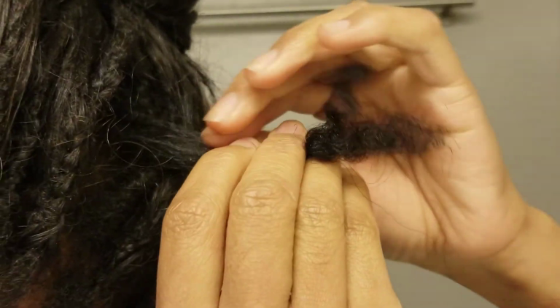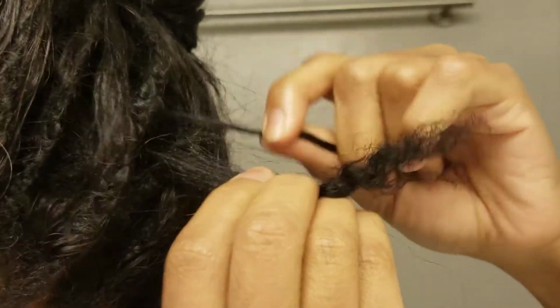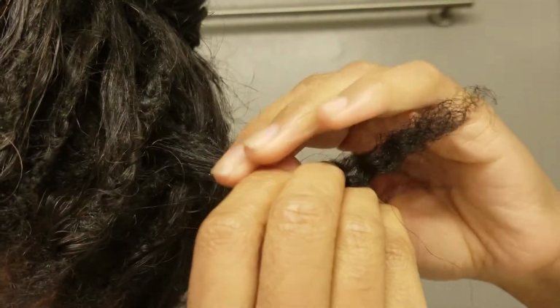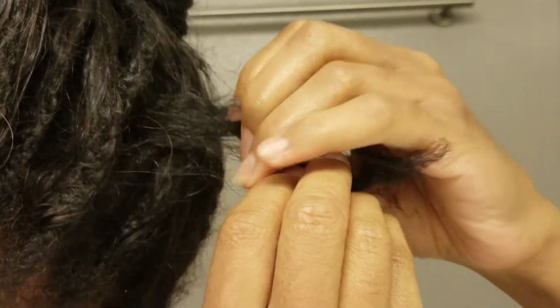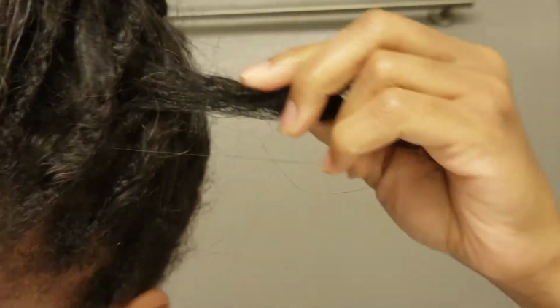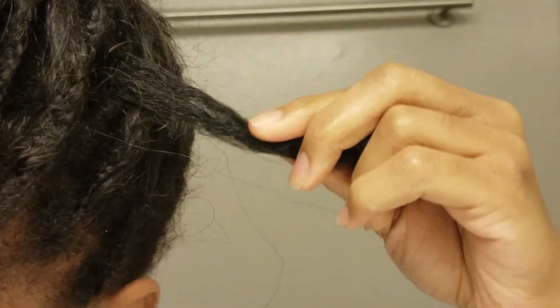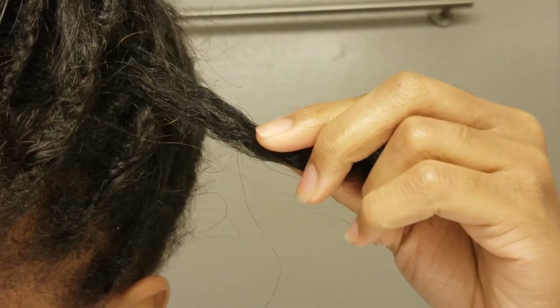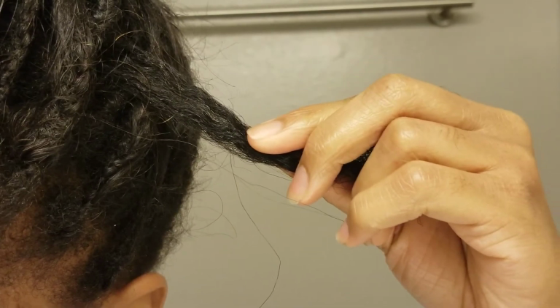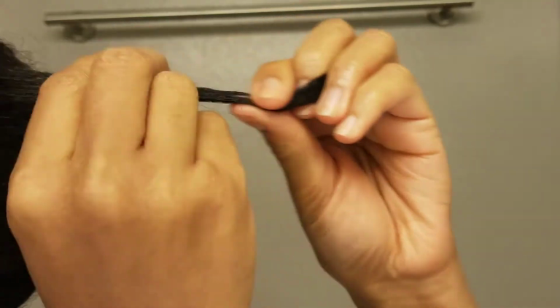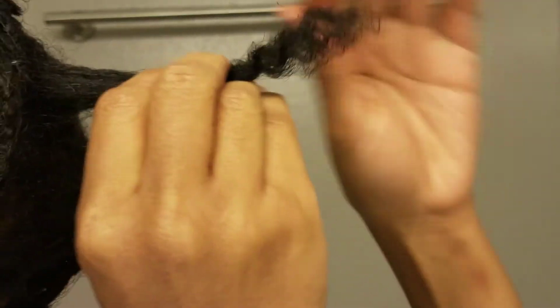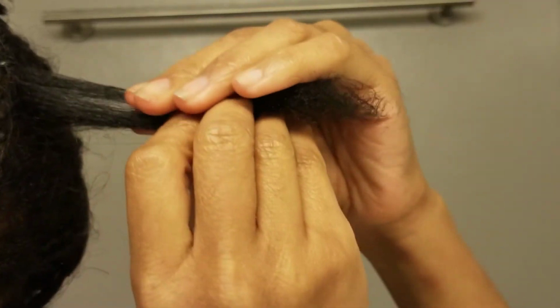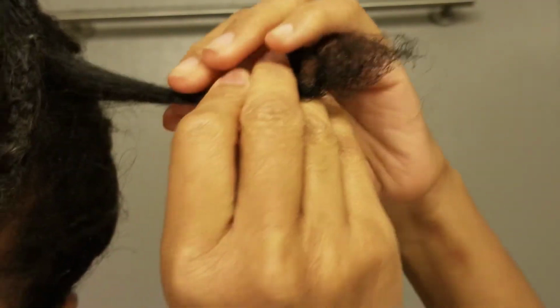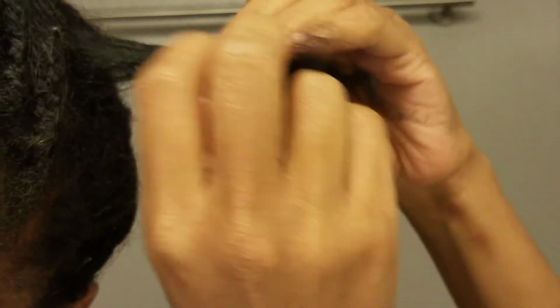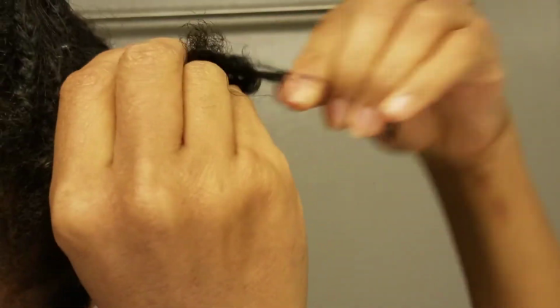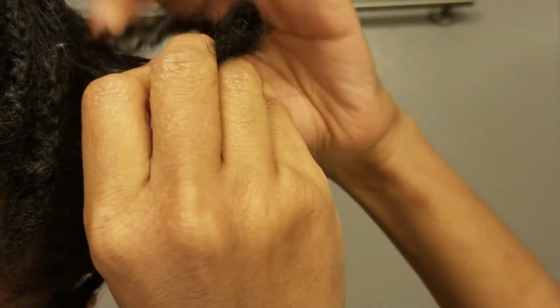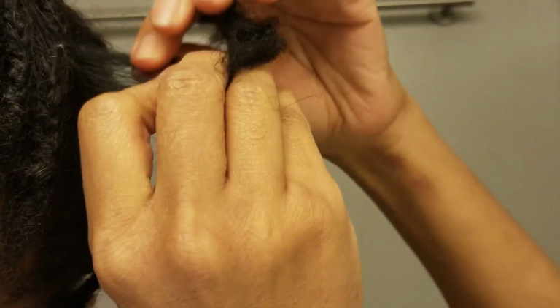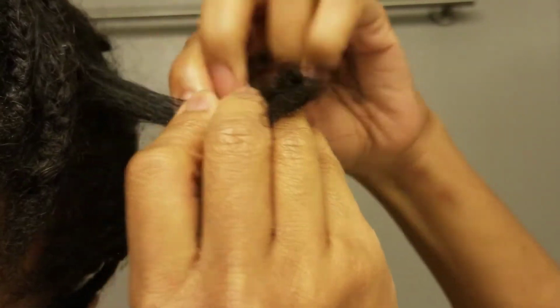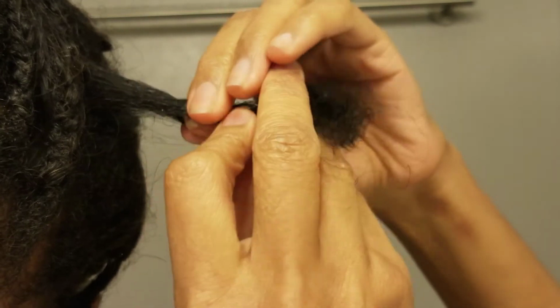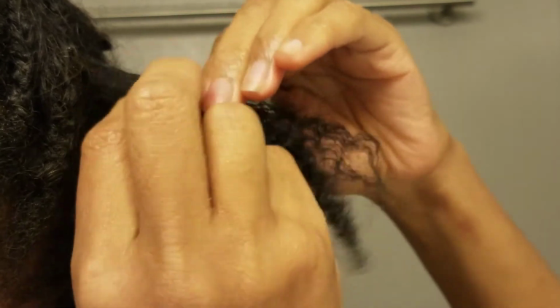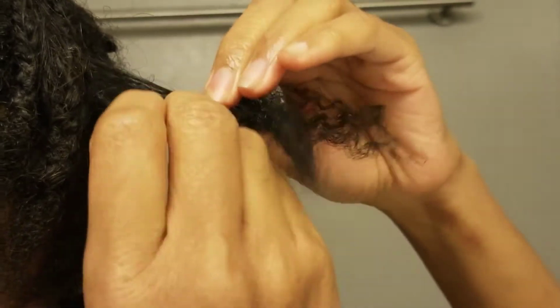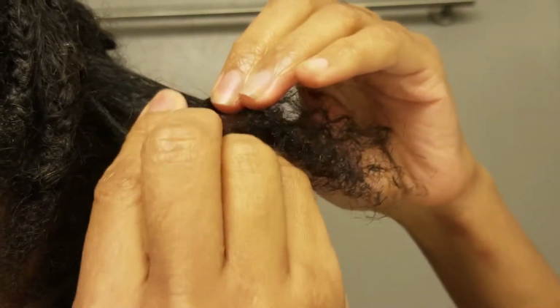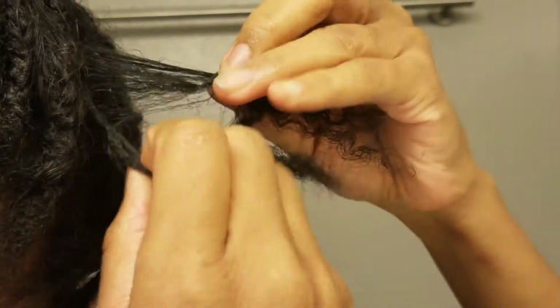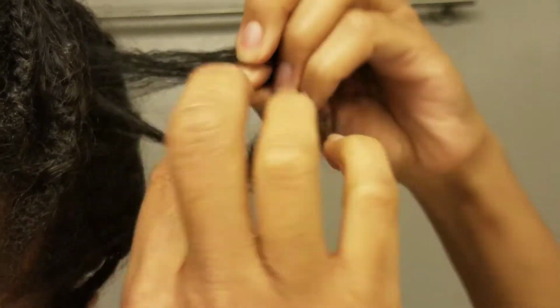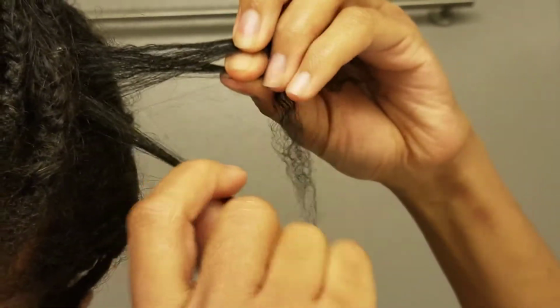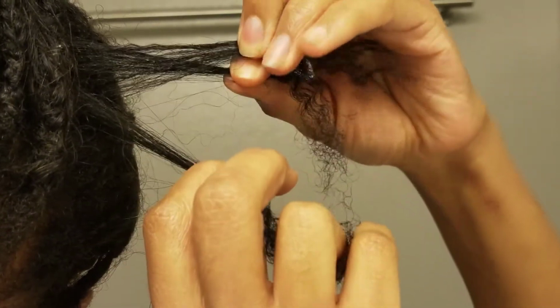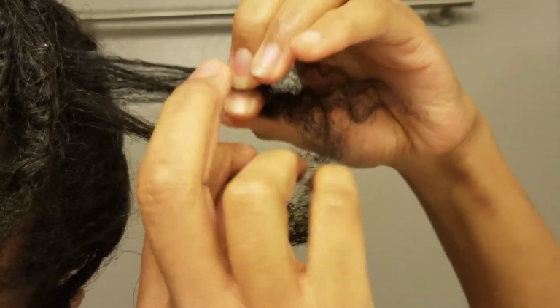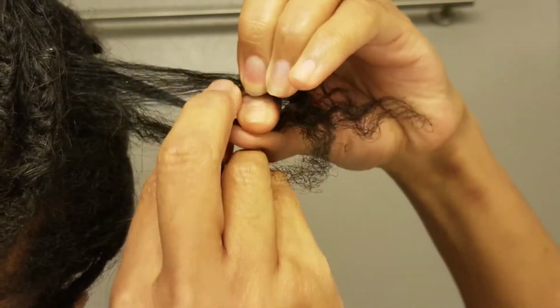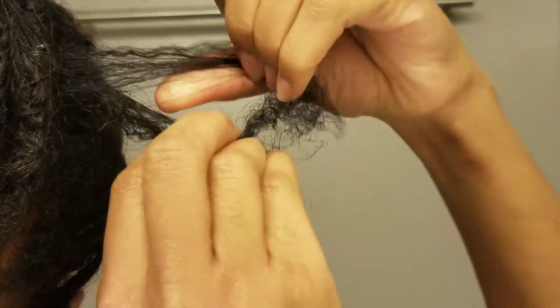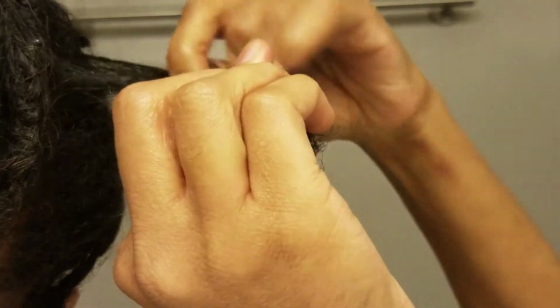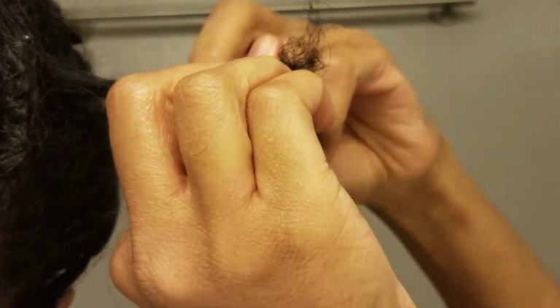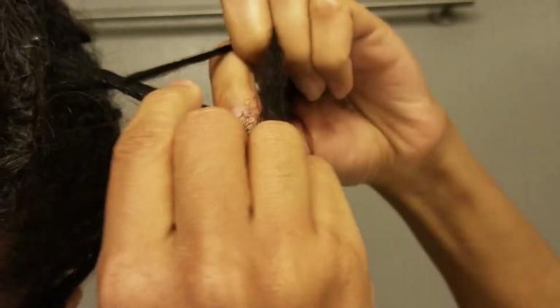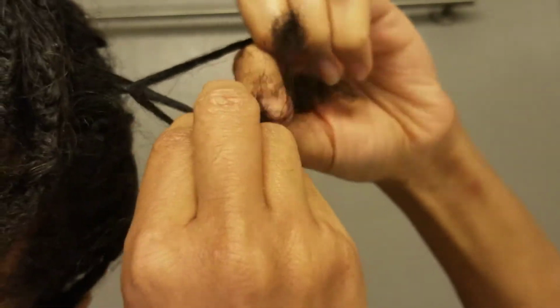There are two ways to do this. You can do your whole head in a grid pattern using really thin rubber bands, or you can just grab your hair individually. In this case I was just redoing a piece as an example, so I didn't need a rubber band because the grid pattern was already there.